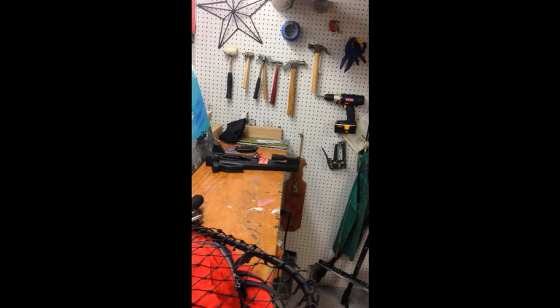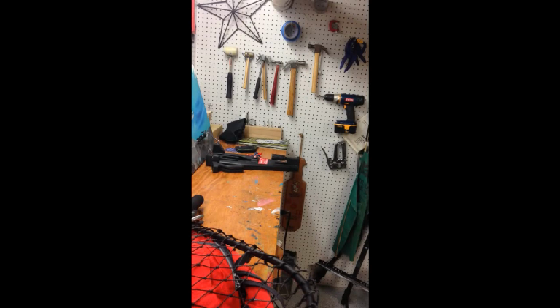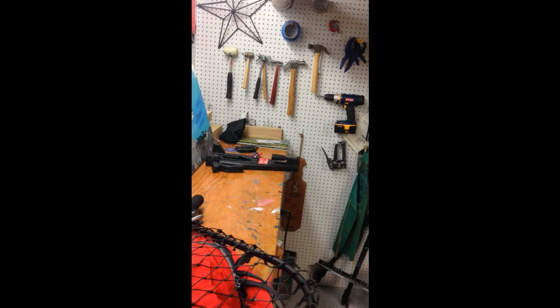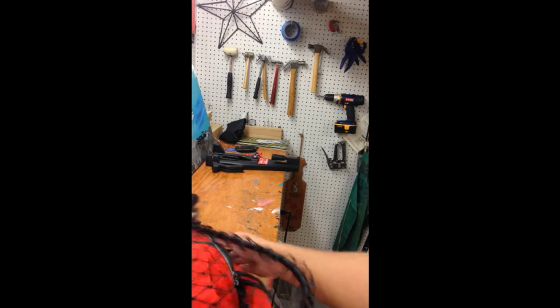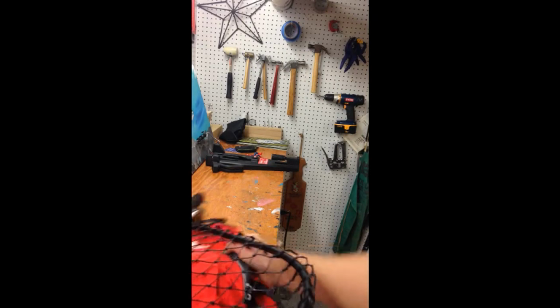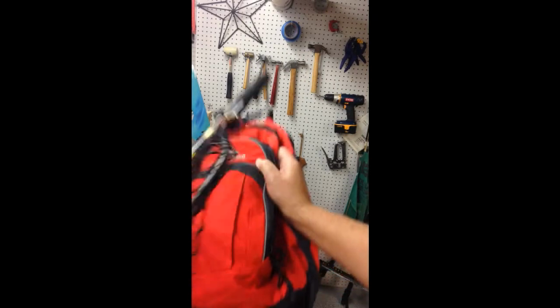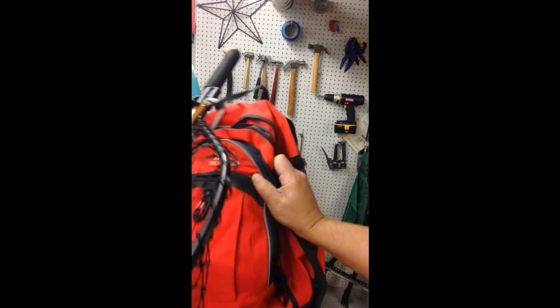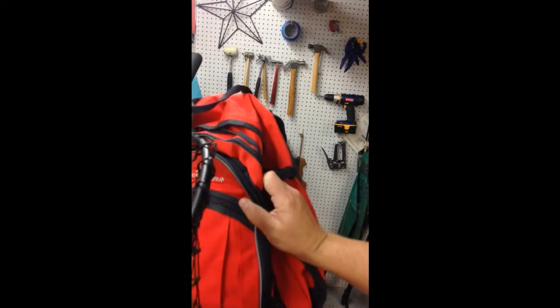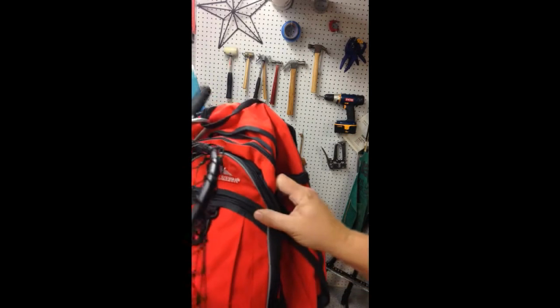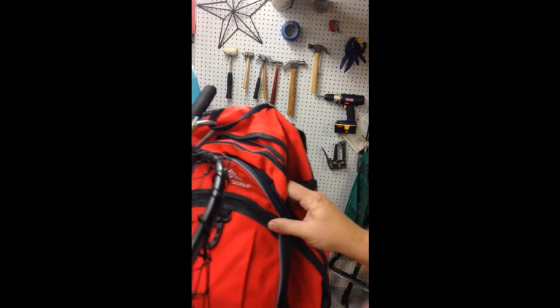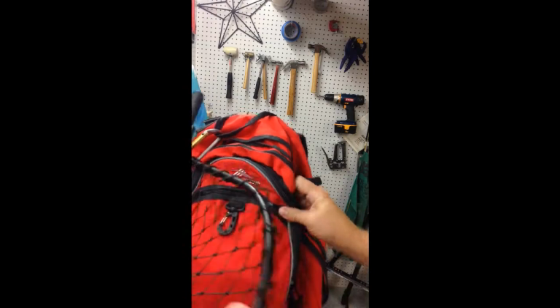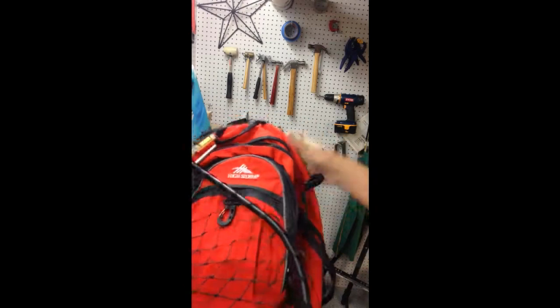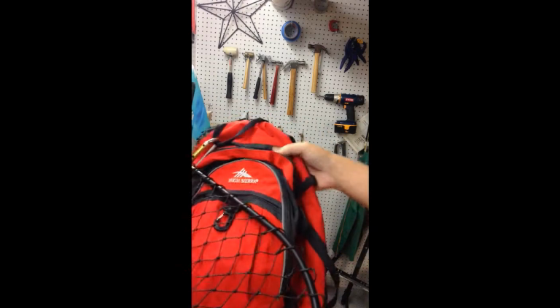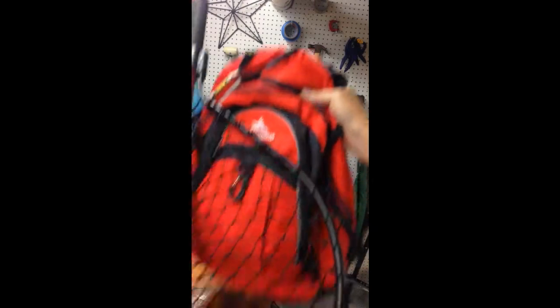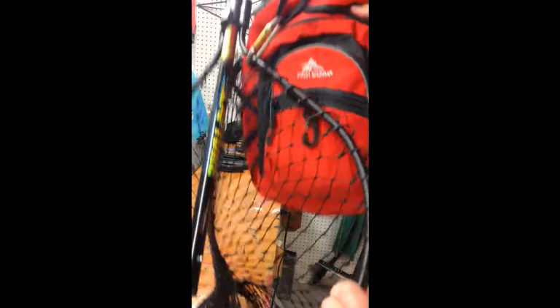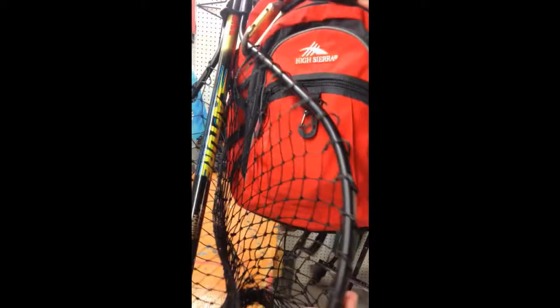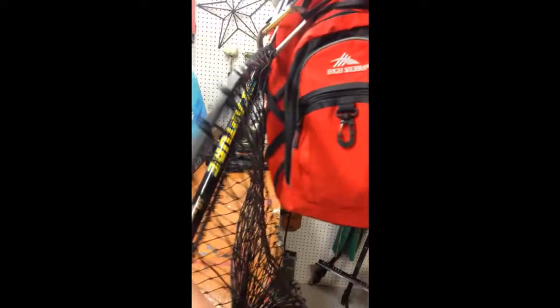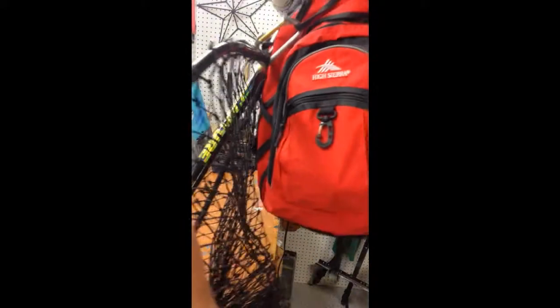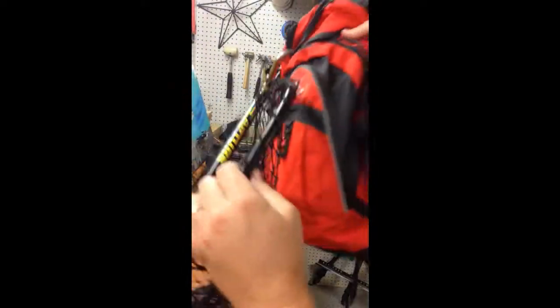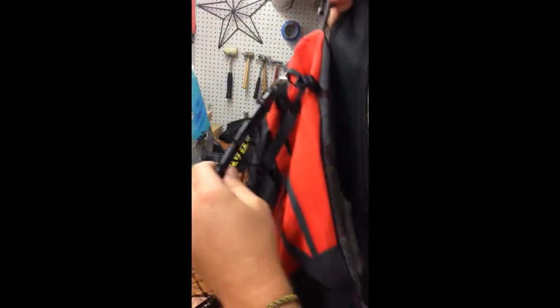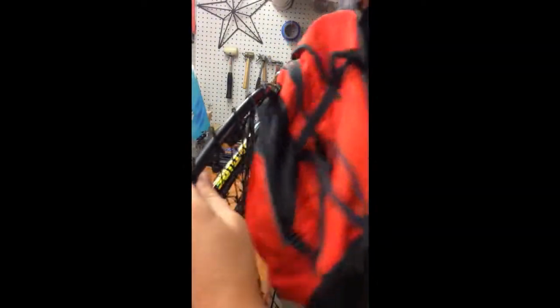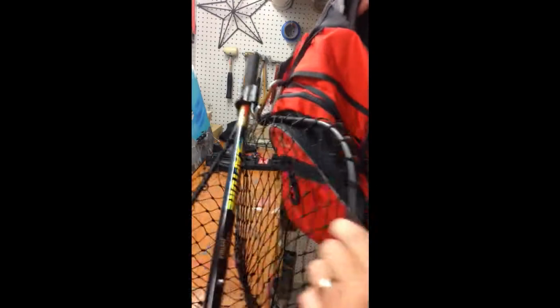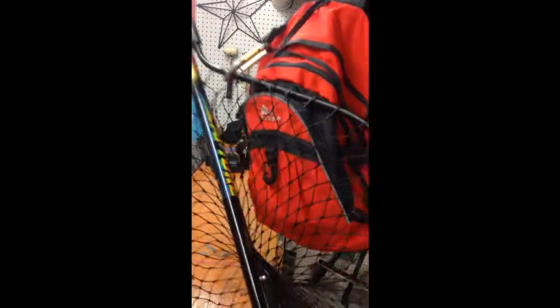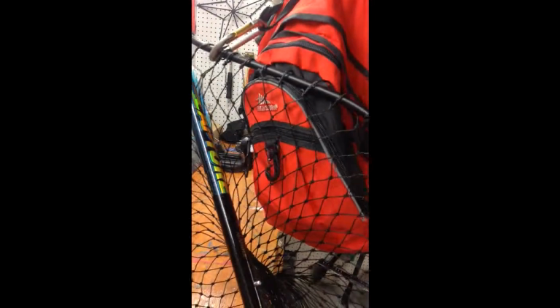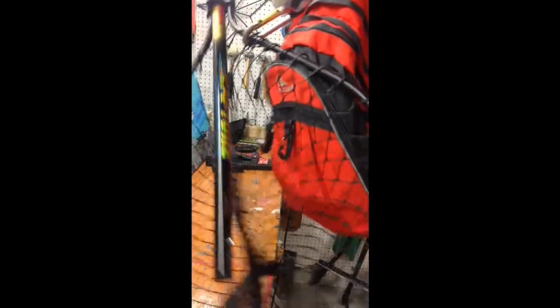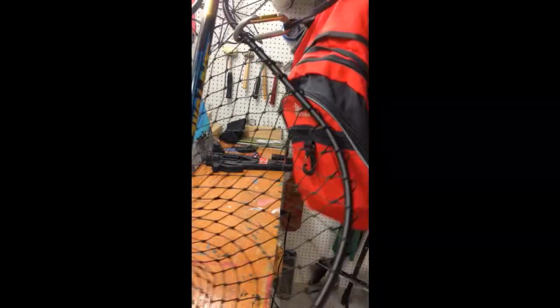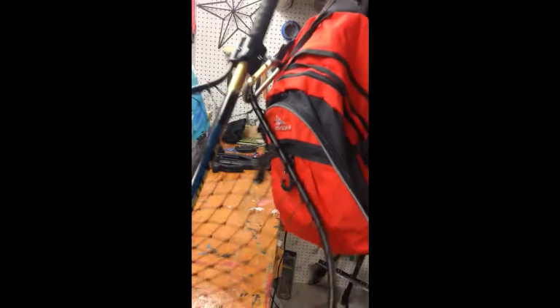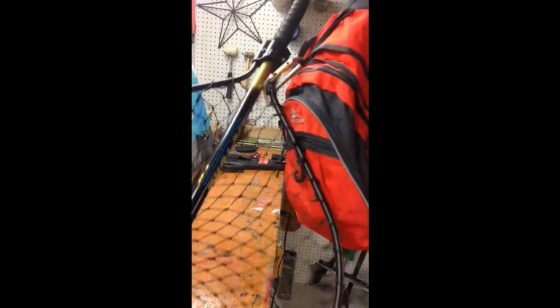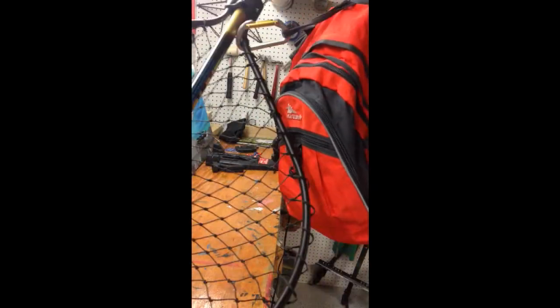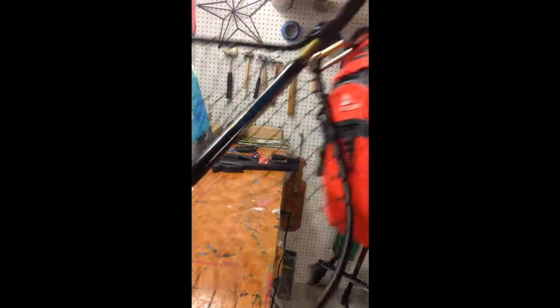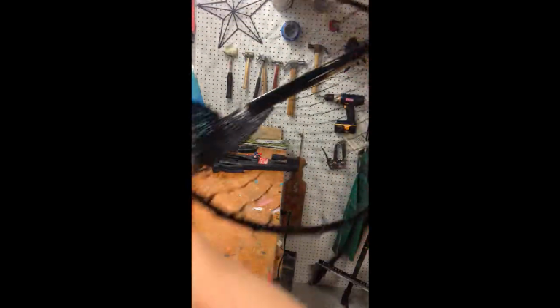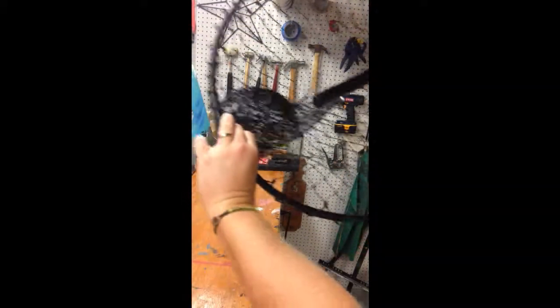Okay, this is a FYI about my steelhead pack. First of all, it's just a basic backpack — camping, sweet ride, day pack. I've got a pretty light, decent sized net.